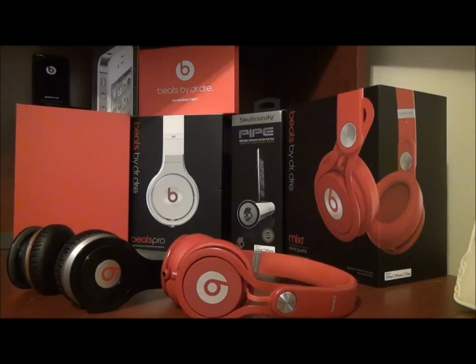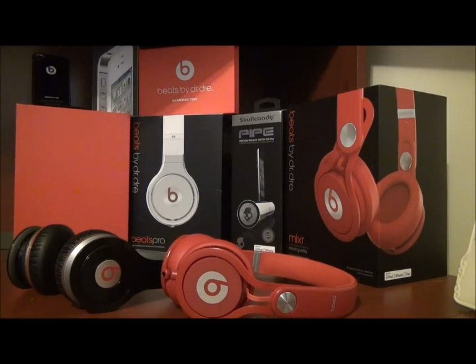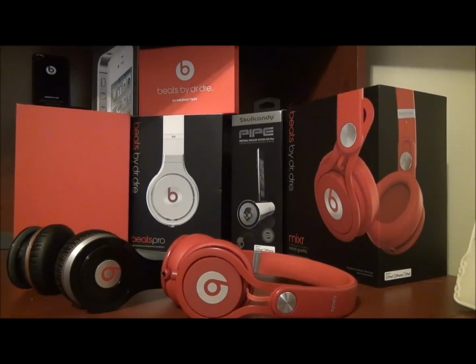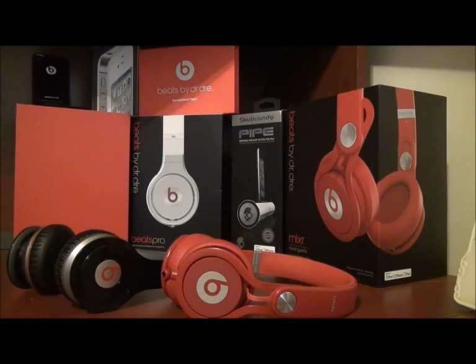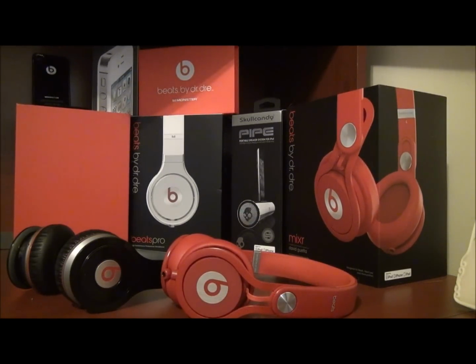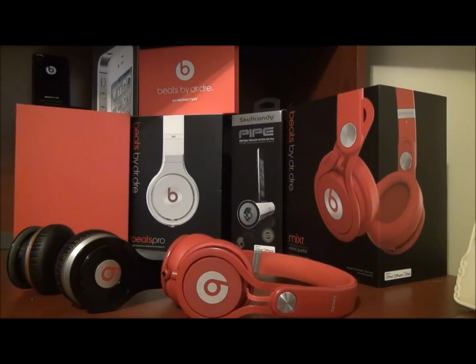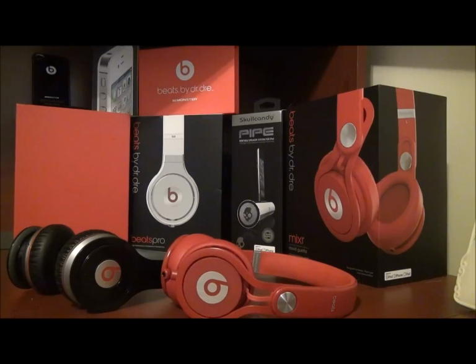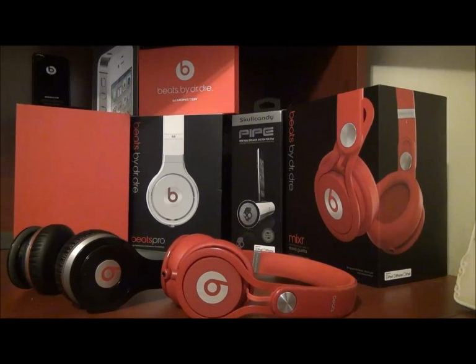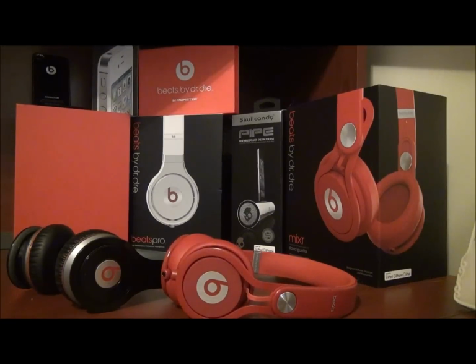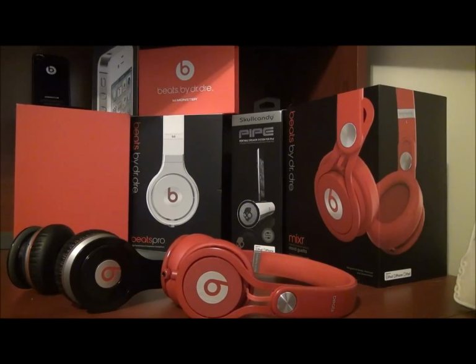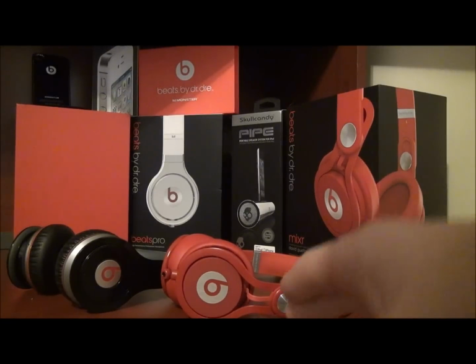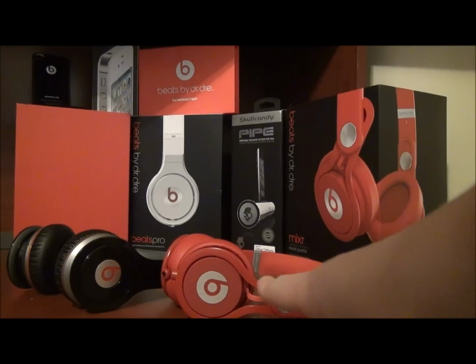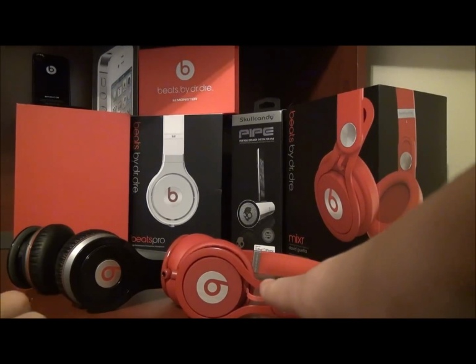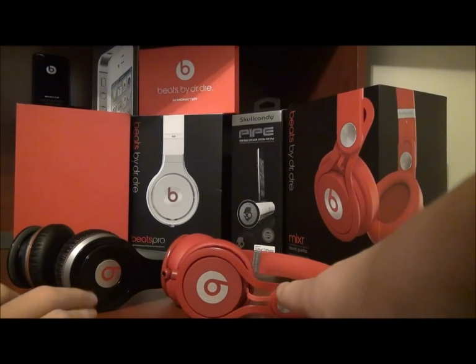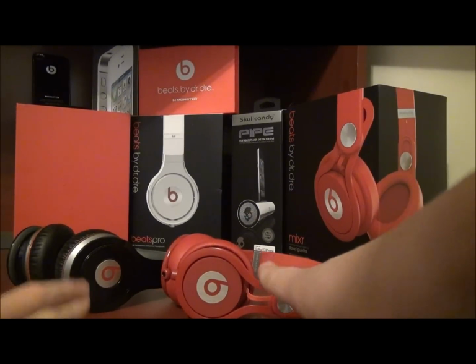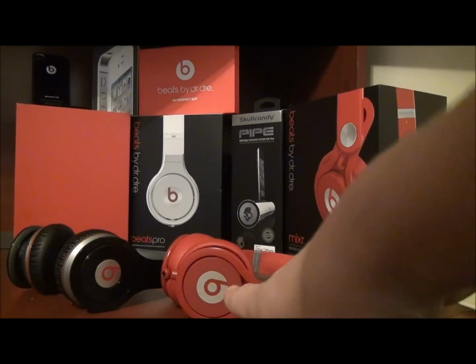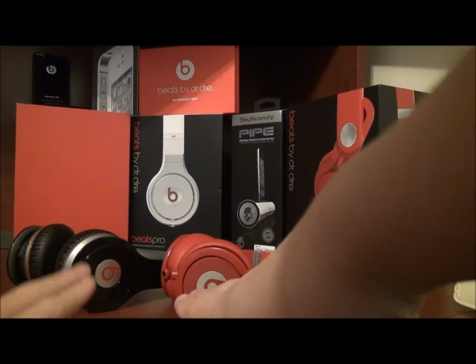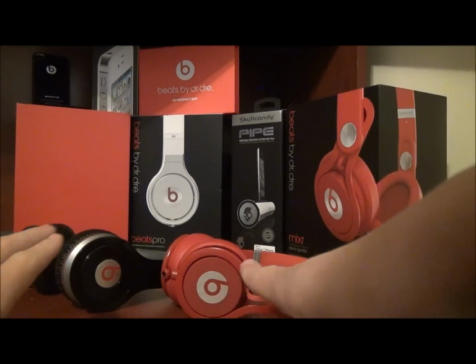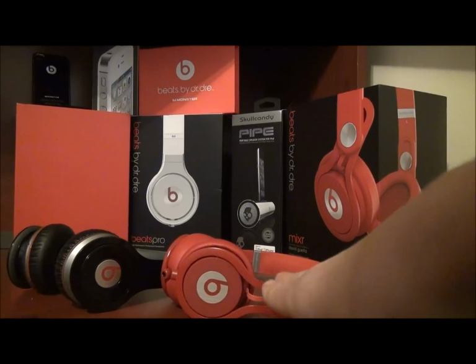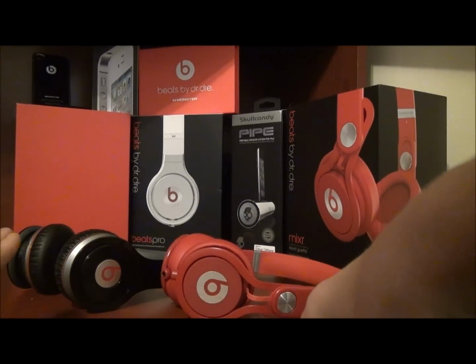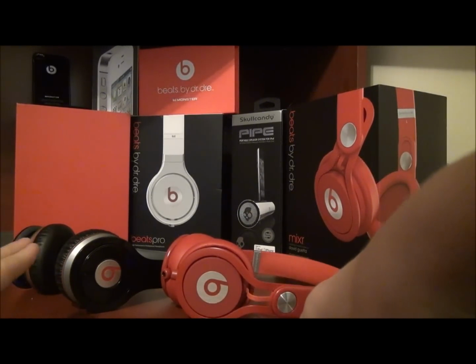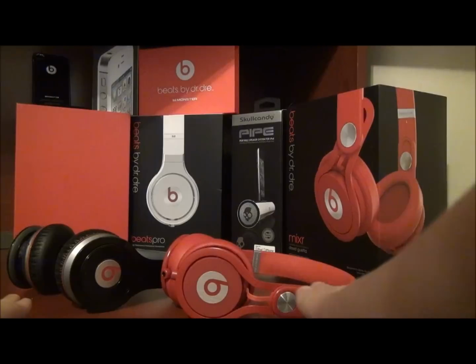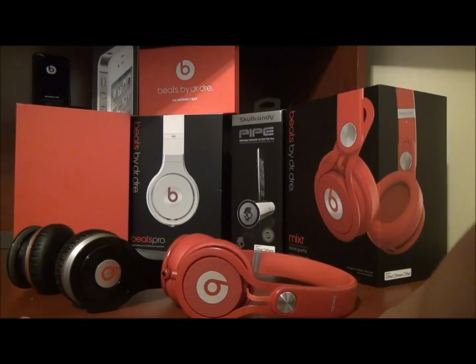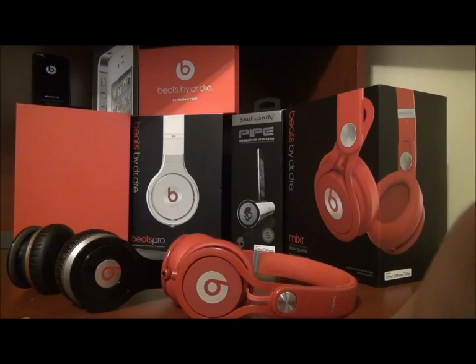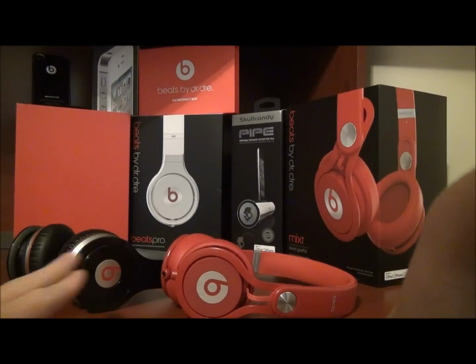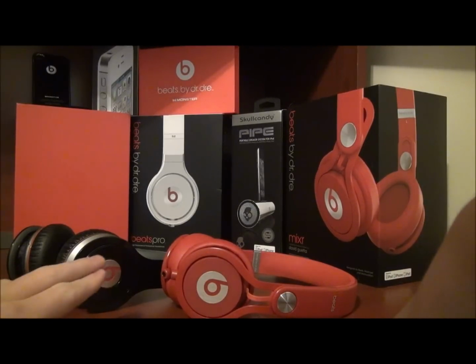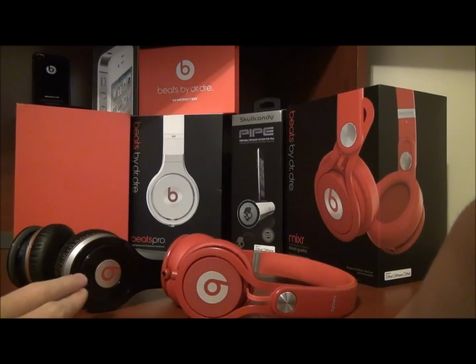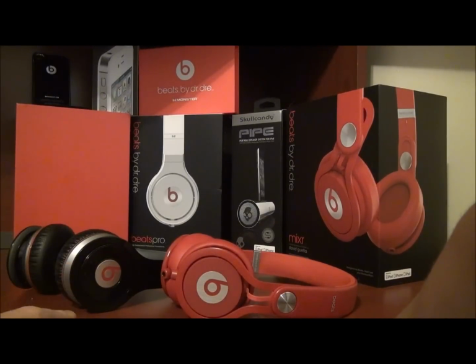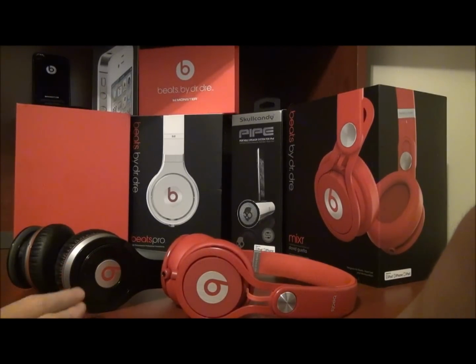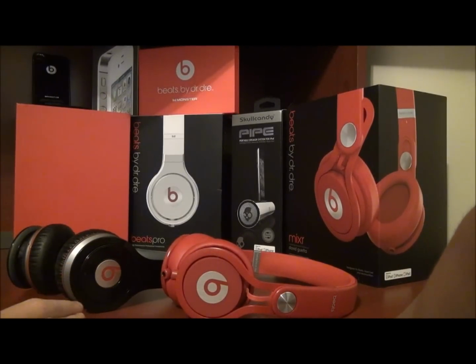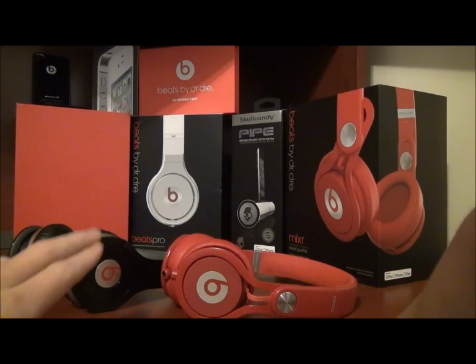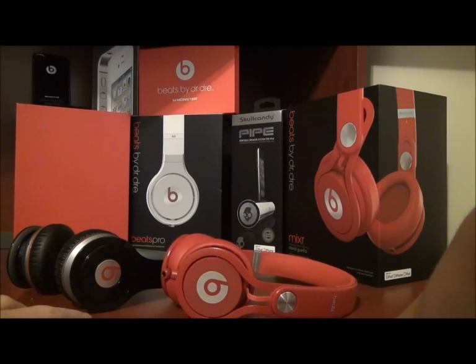What's up YouTube, this is Headphones and Stuff, and this is going to be a versus video or comparison video of the Red Beats Mixer by Beats and the Monster Beats Wireless.